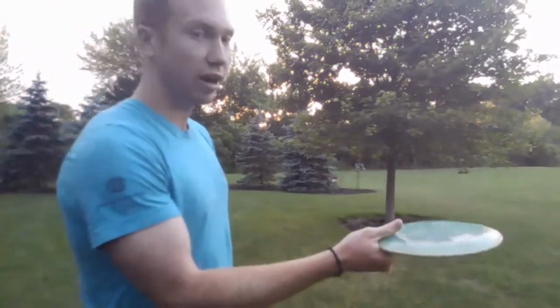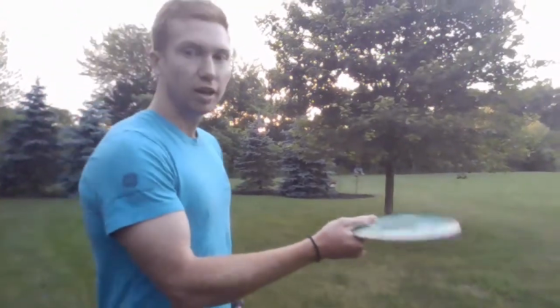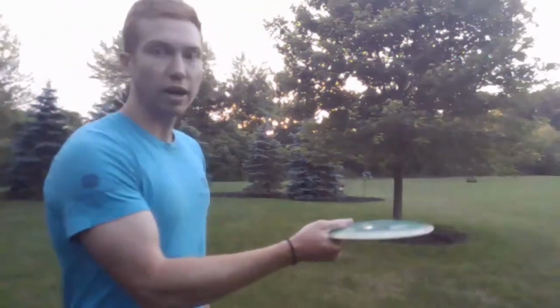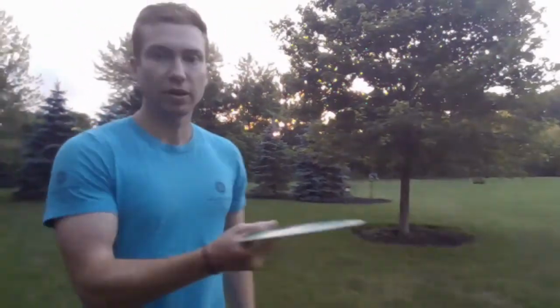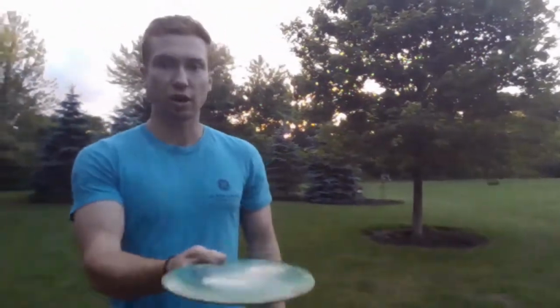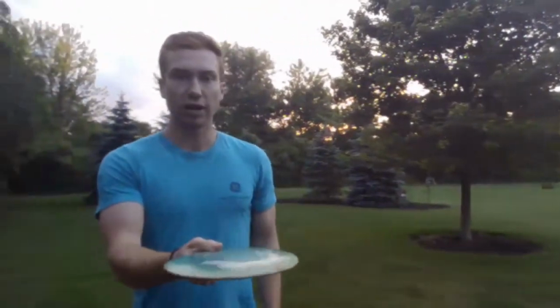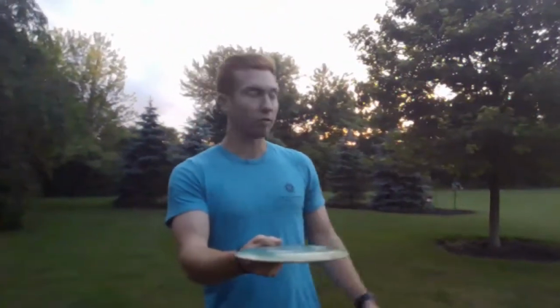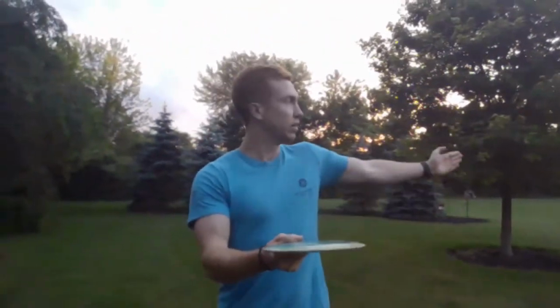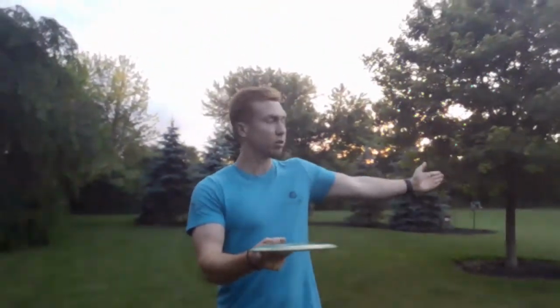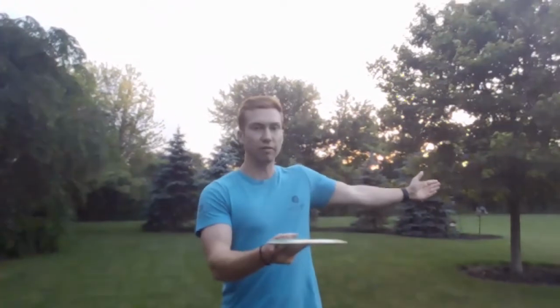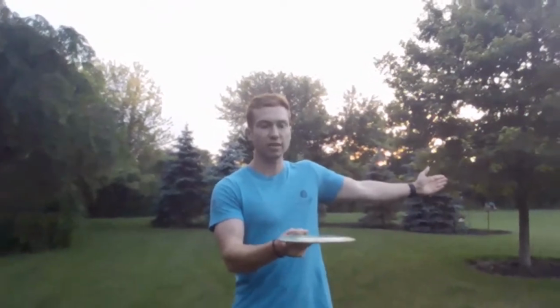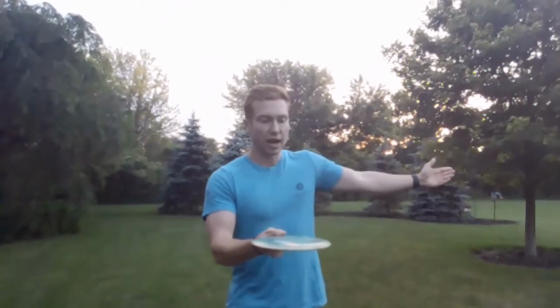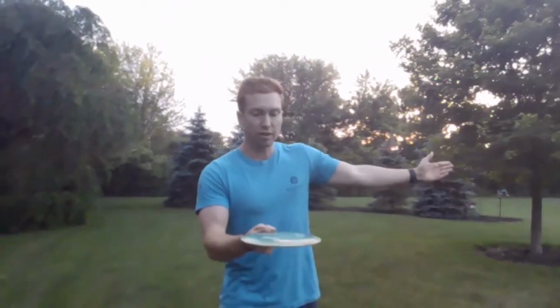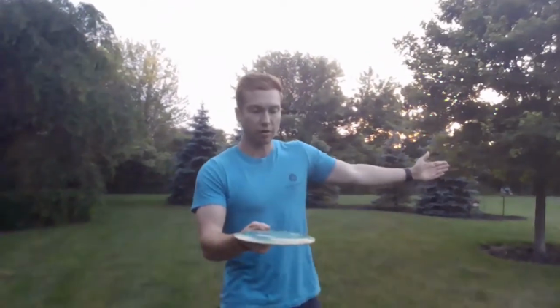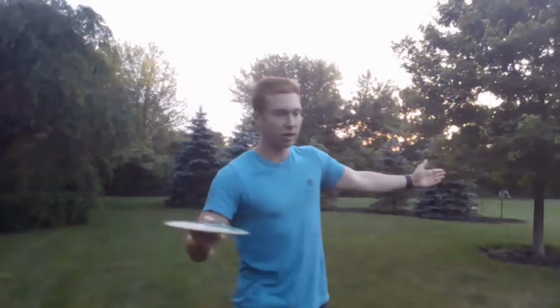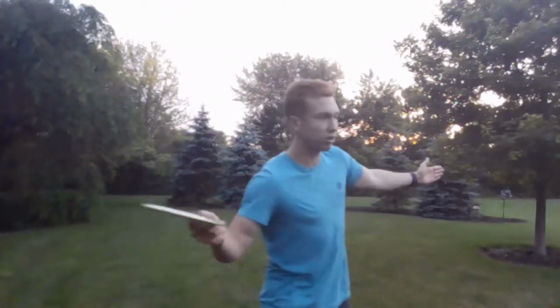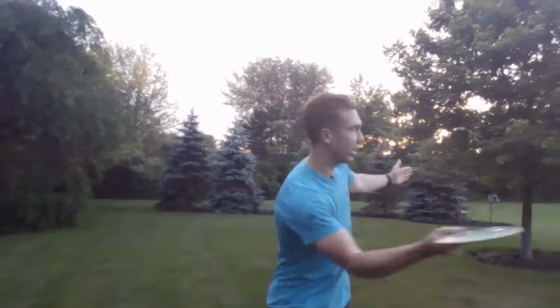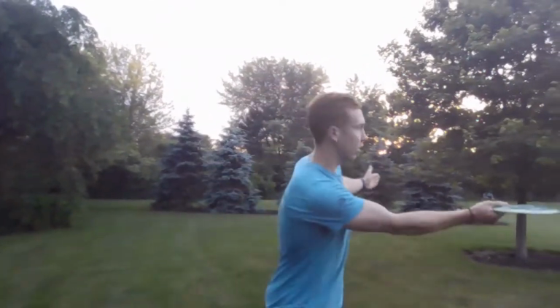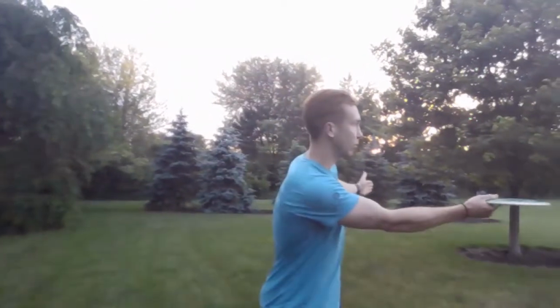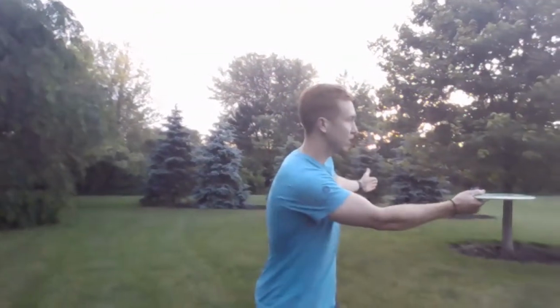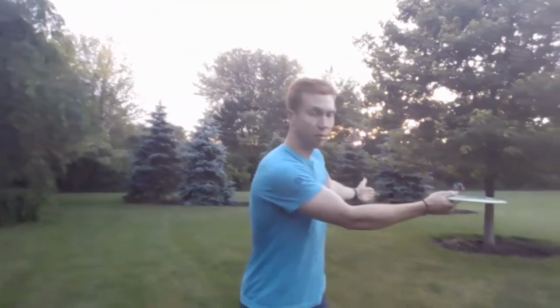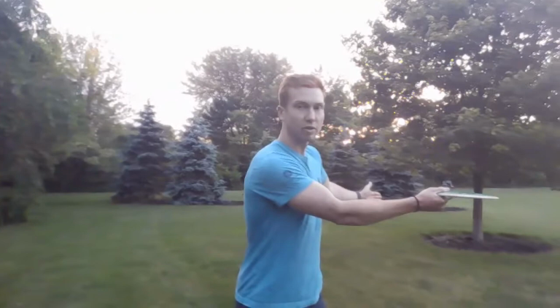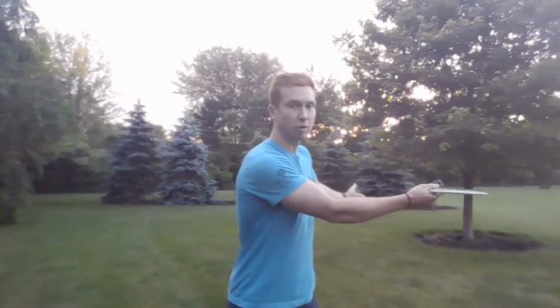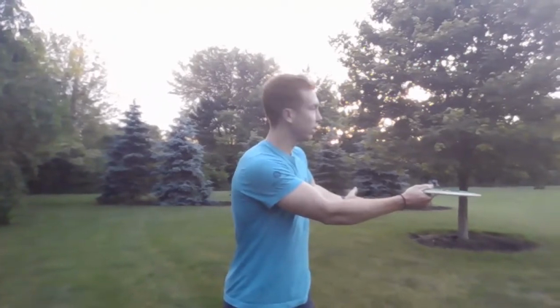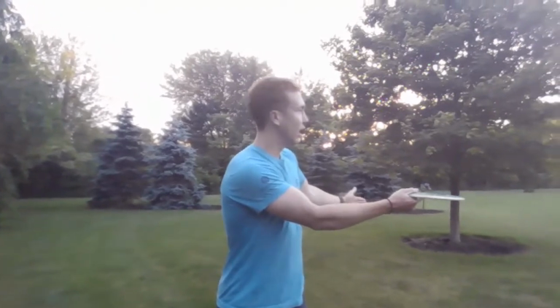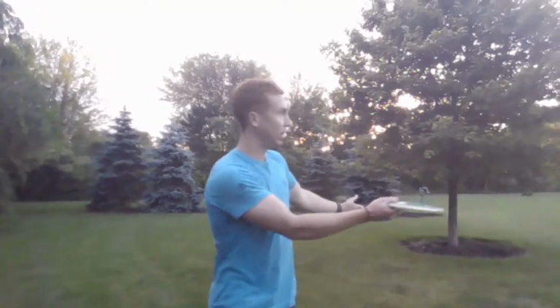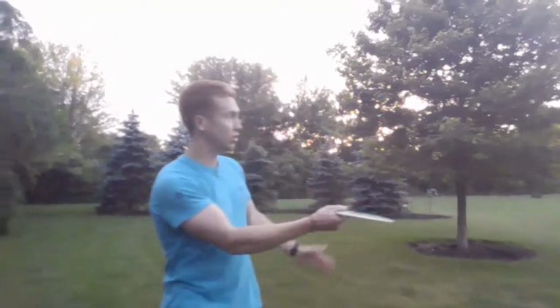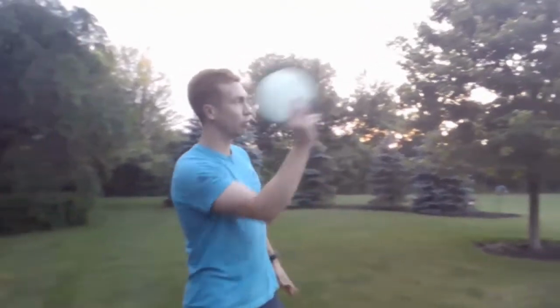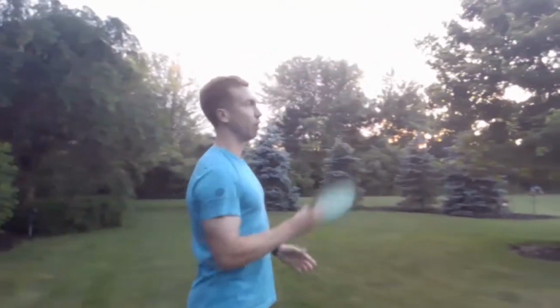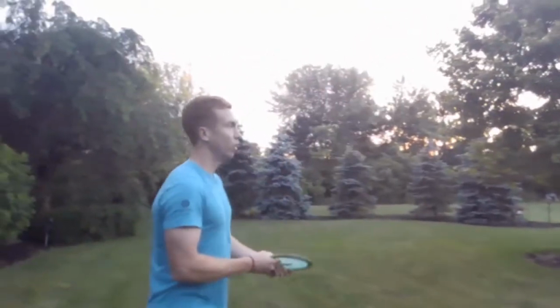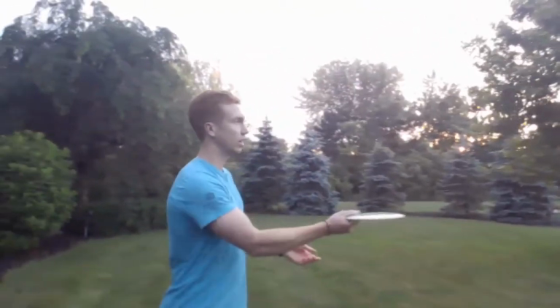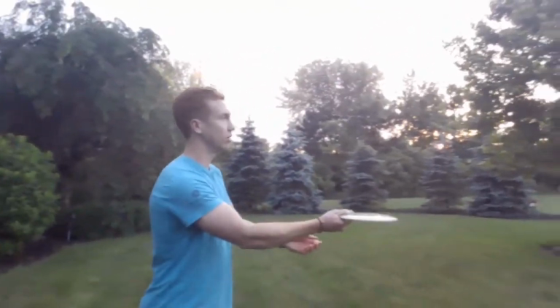From there you're going to wind up — you're going to start right here sort of perpendicular to where you want to face, and you want to think about throwing this thing almost like sliding it along a table. So I'm going to demonstrate this real quick and it should go pretty far, like way down the yard.